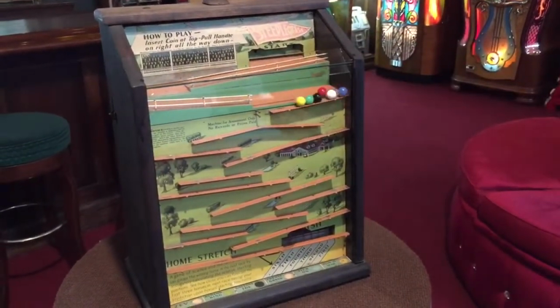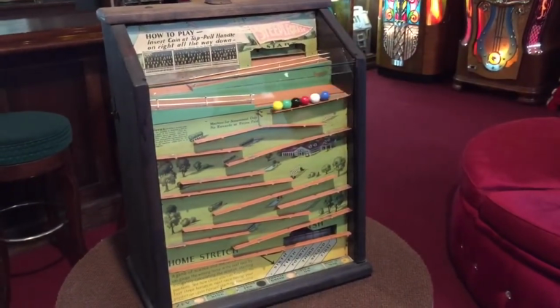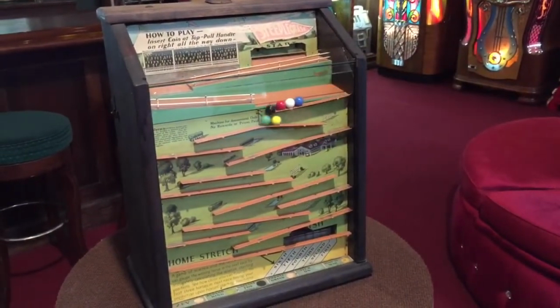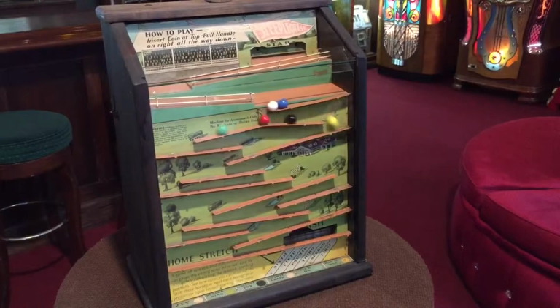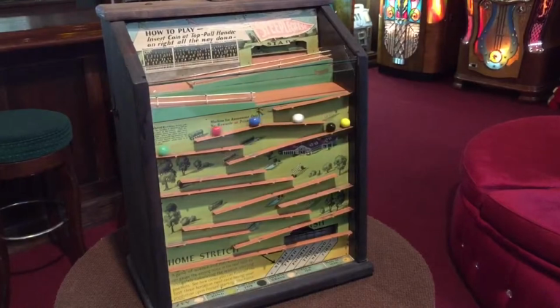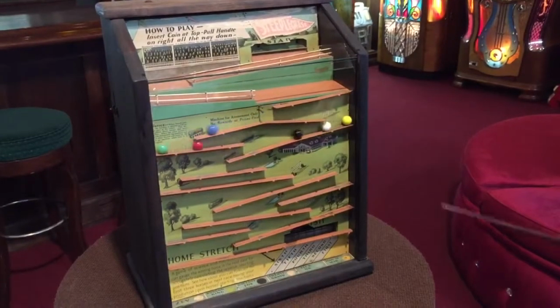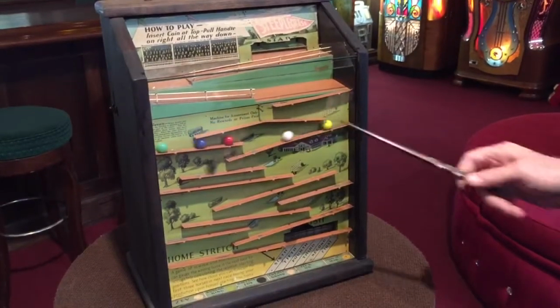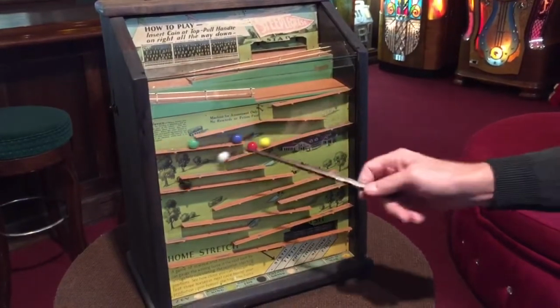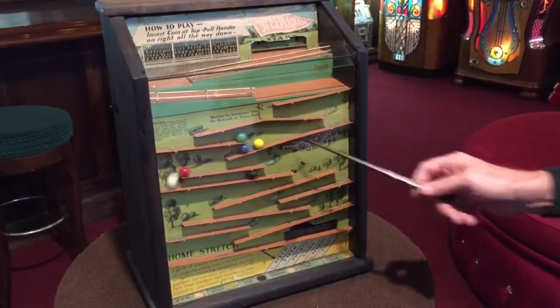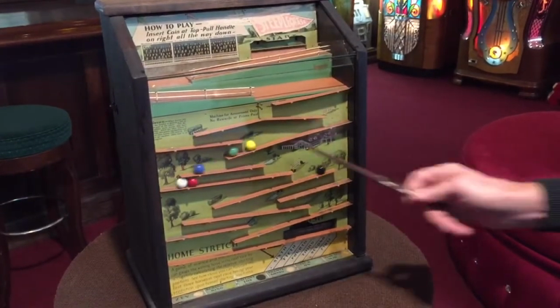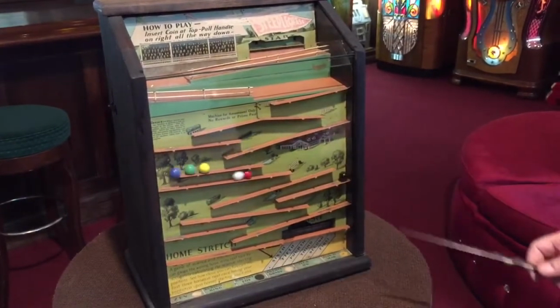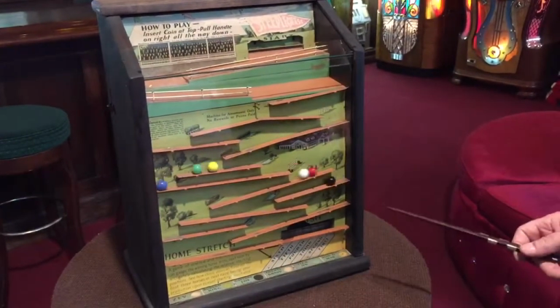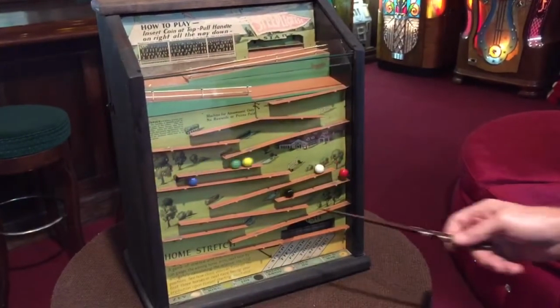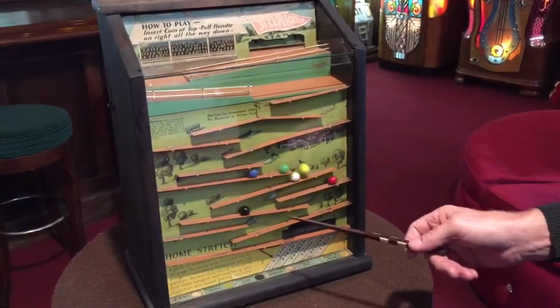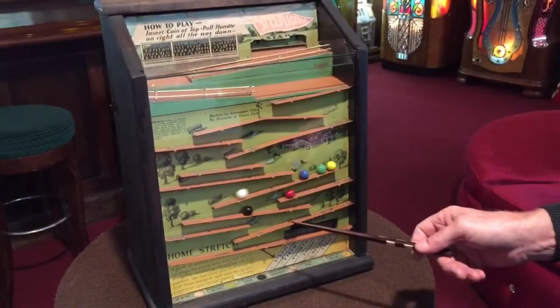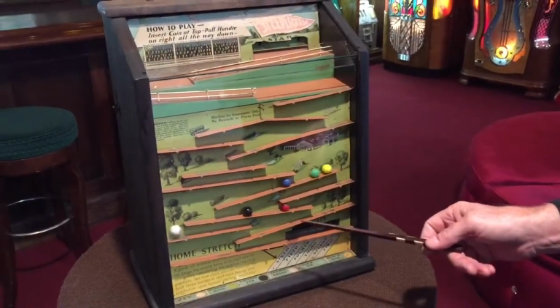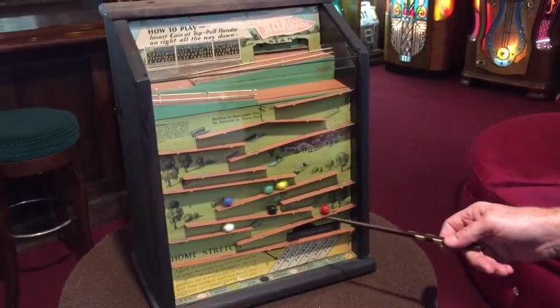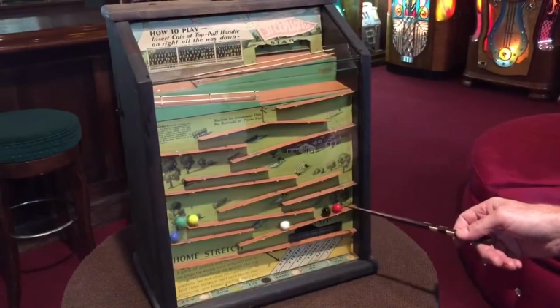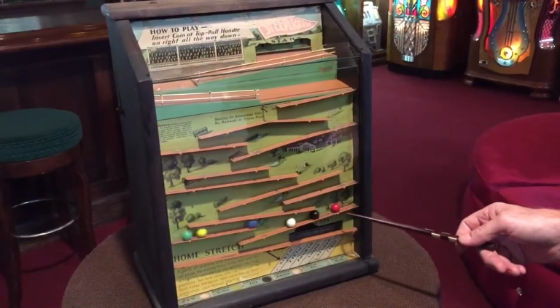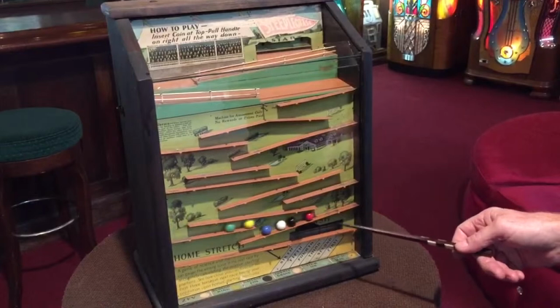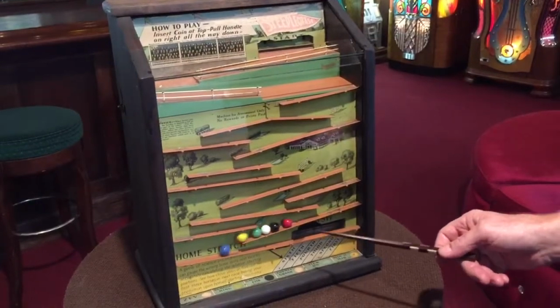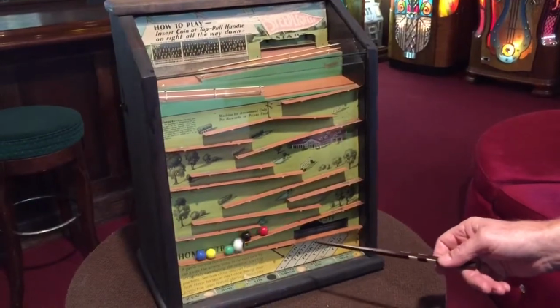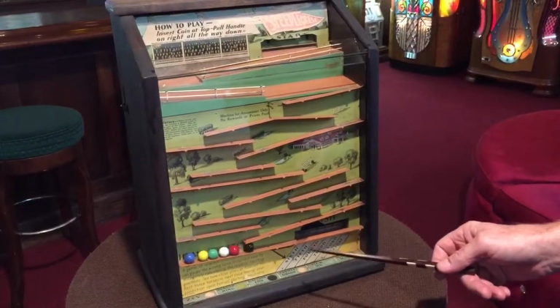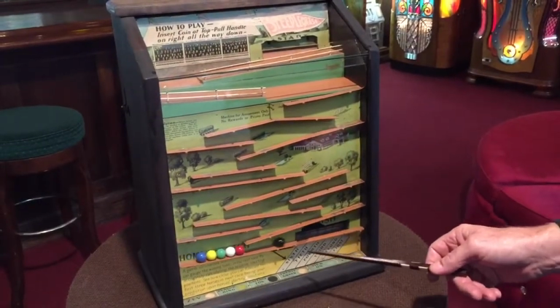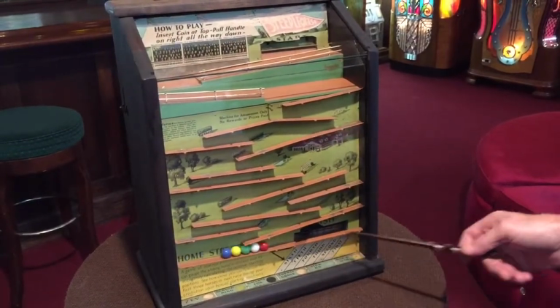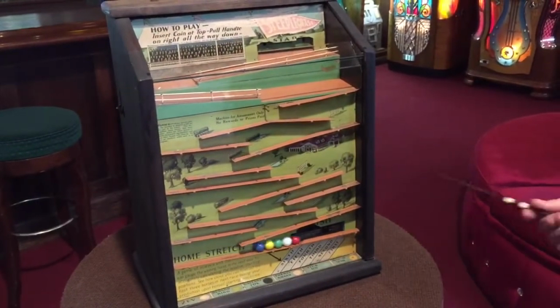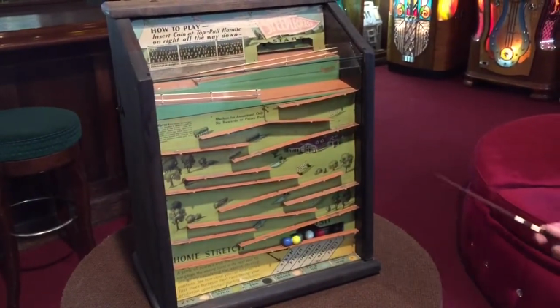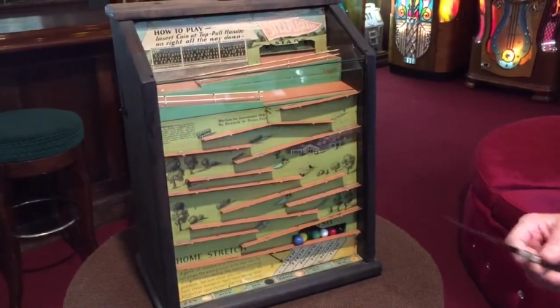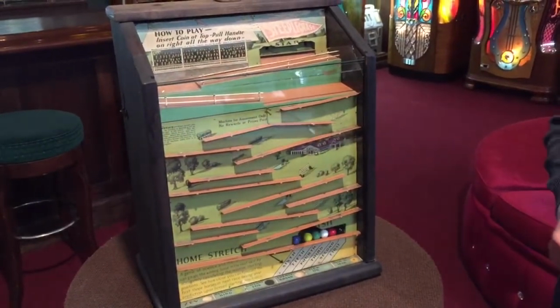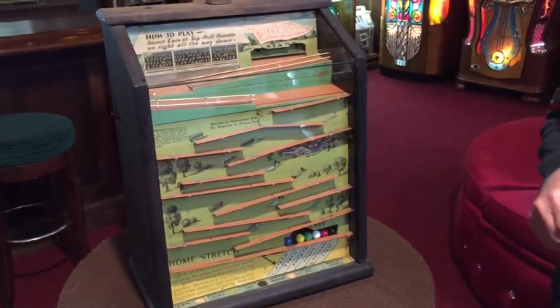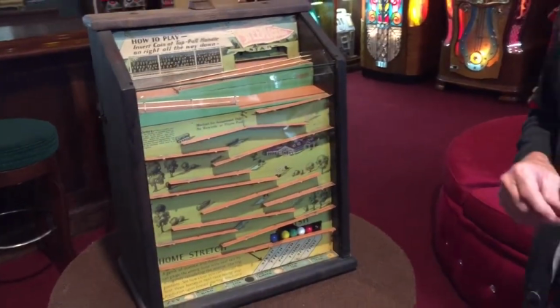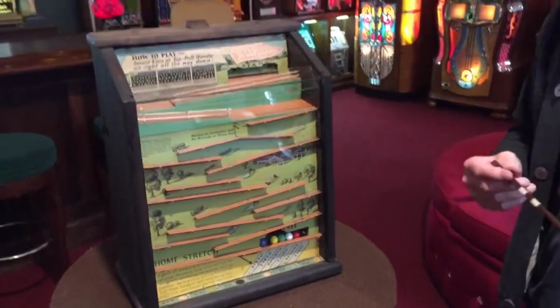So it's really kind of neat as you're watching this happen. These things mix up pretty good. You're thinking, oh, black's going to win. Oh no, now red's winning. Black's — see what I mean? It mixes up very good.